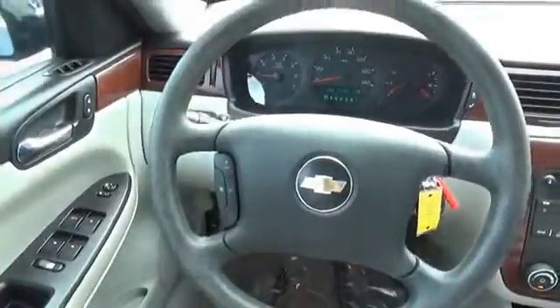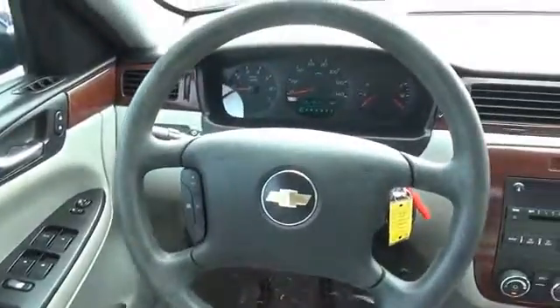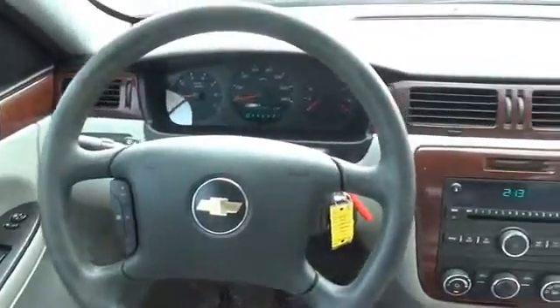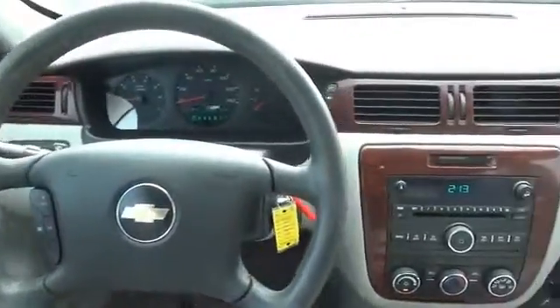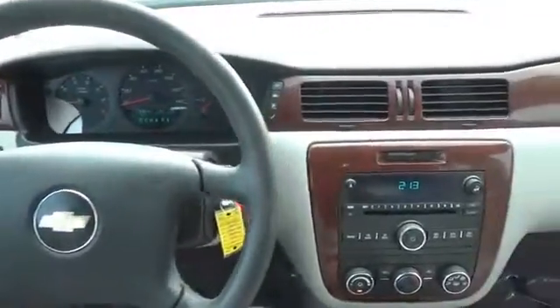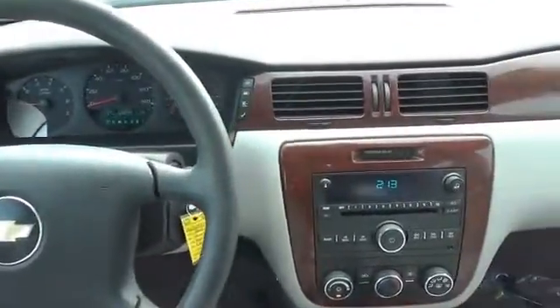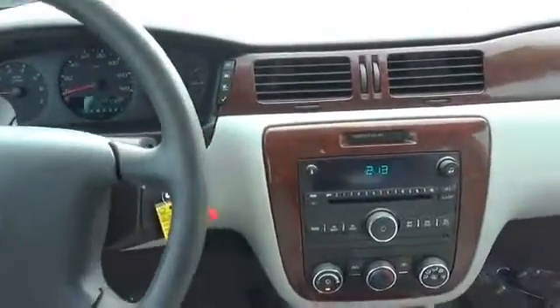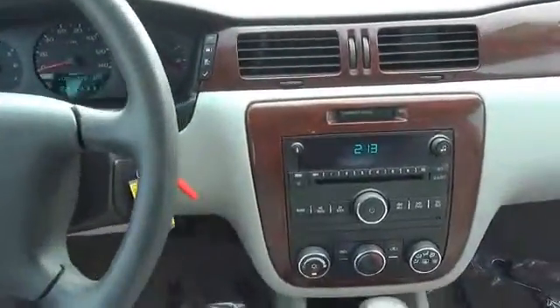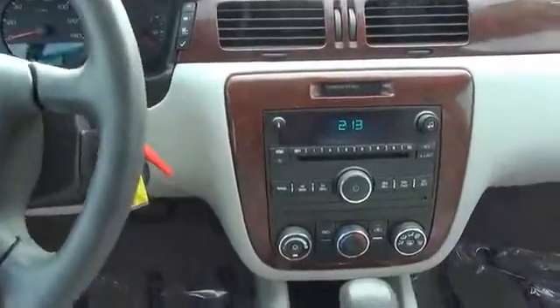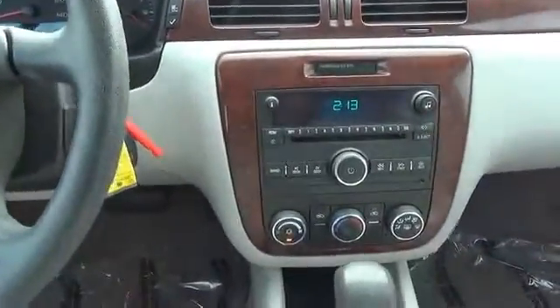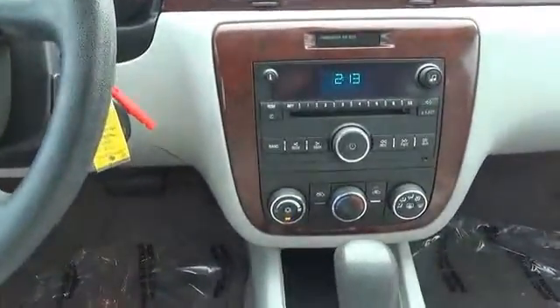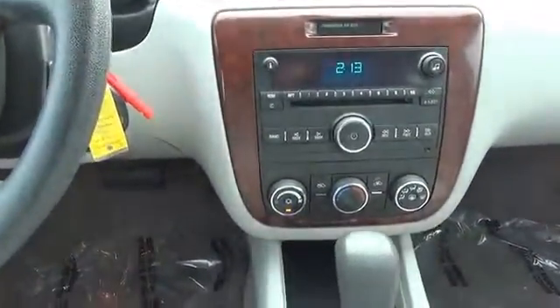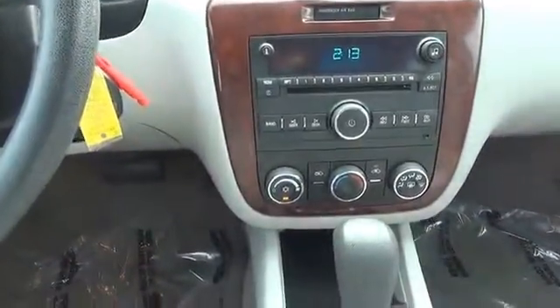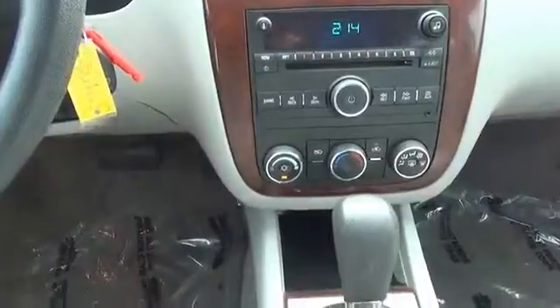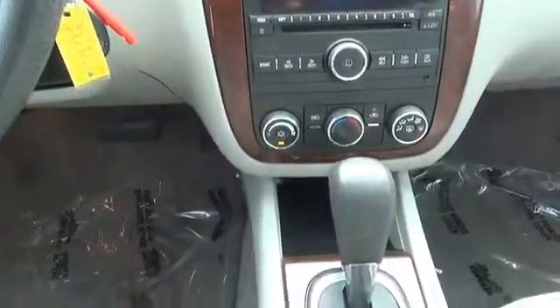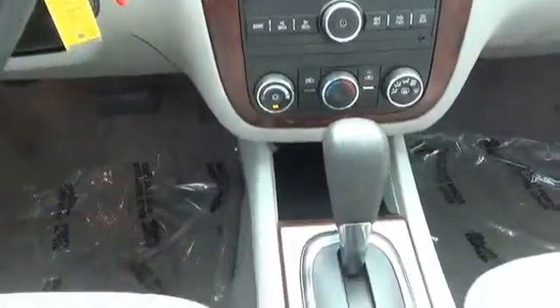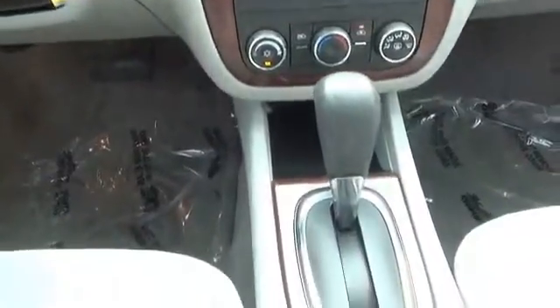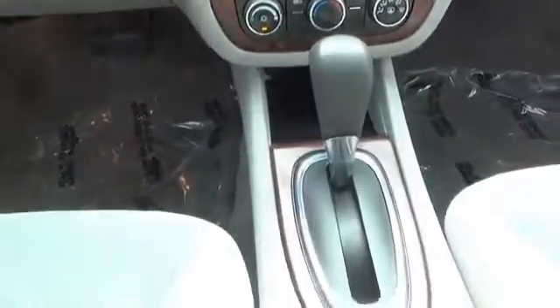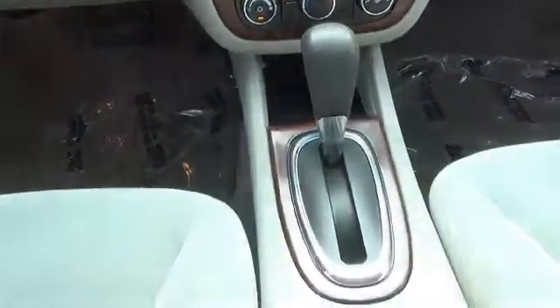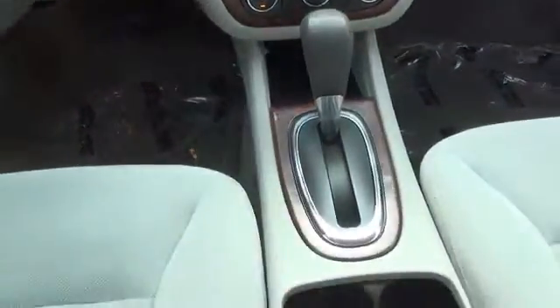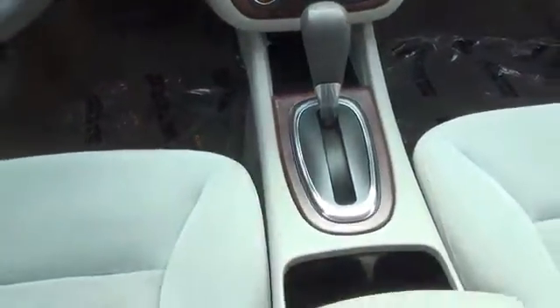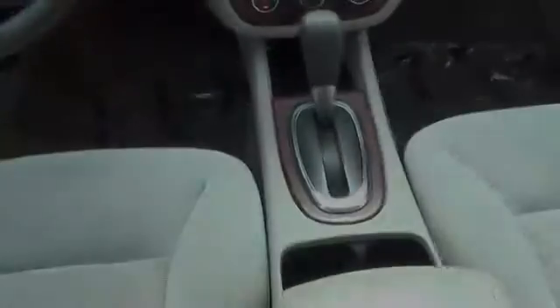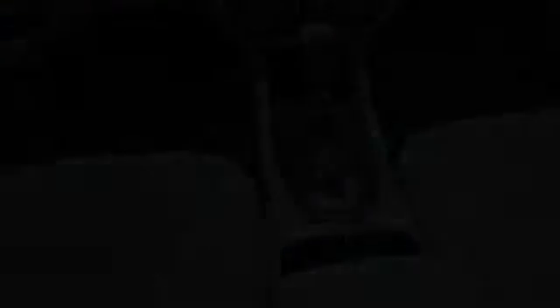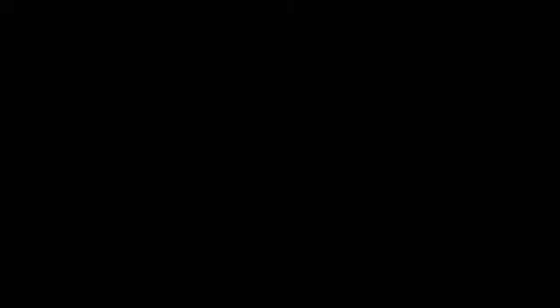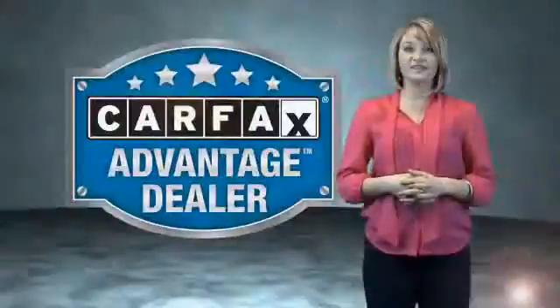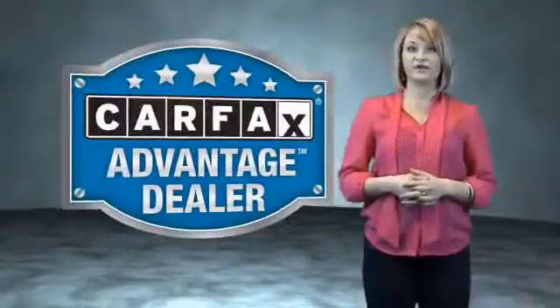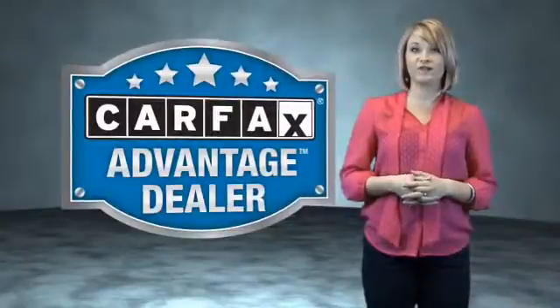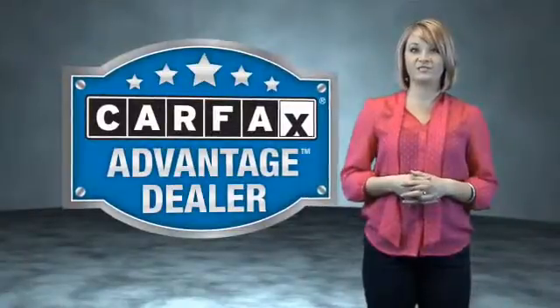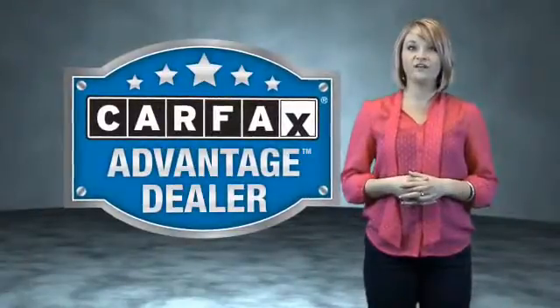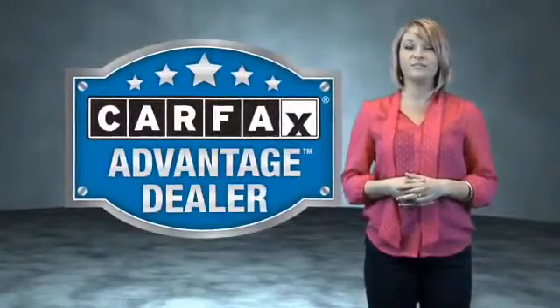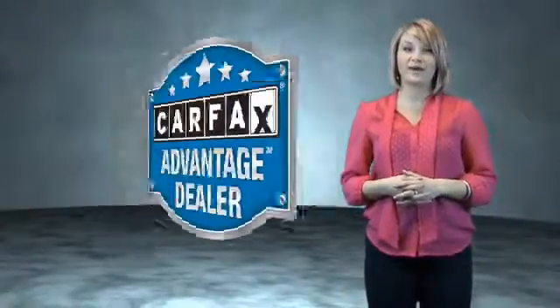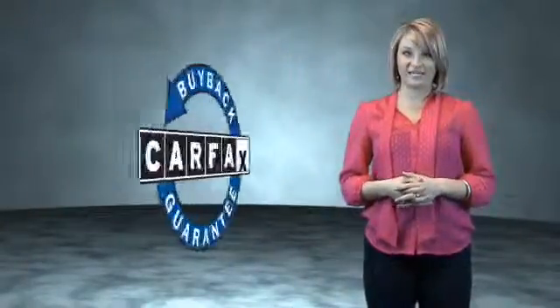Rest easy knowing this vehicle comes with a Carfax Vehicle History Report from Carfax, the most trusted provider of vehicle history information. Great quality at a great price. Call or click to contact us today. This vehicle qualifies for the Carfax Buy Back Guarantee.